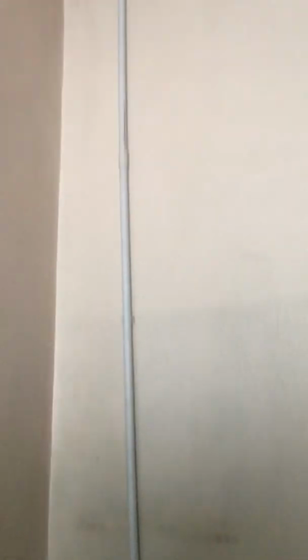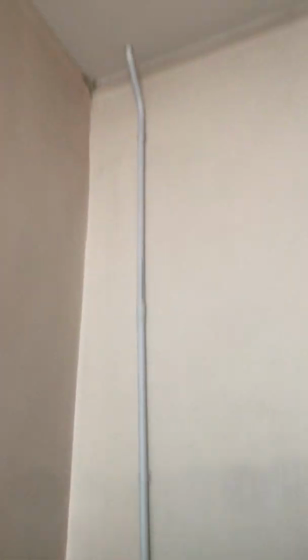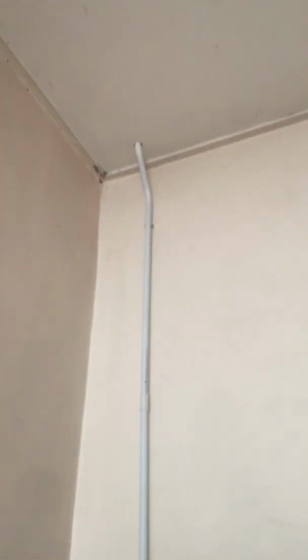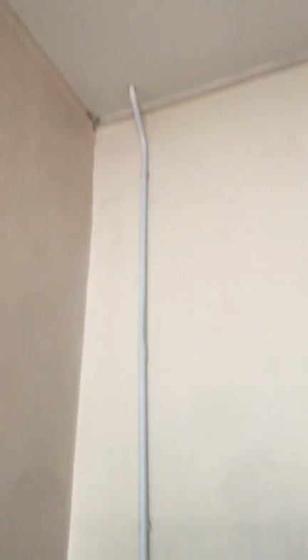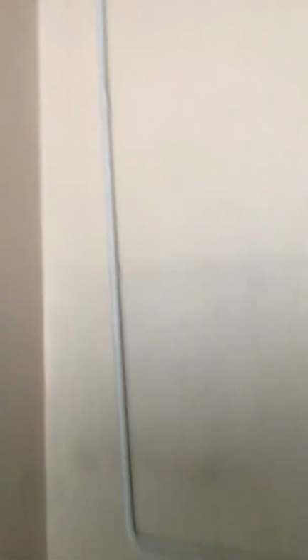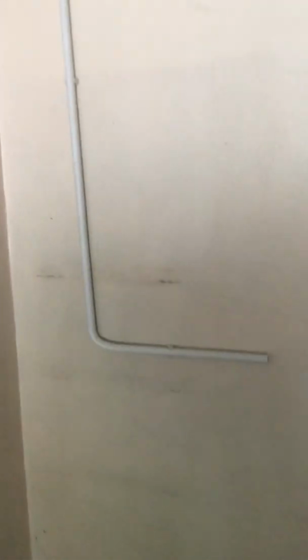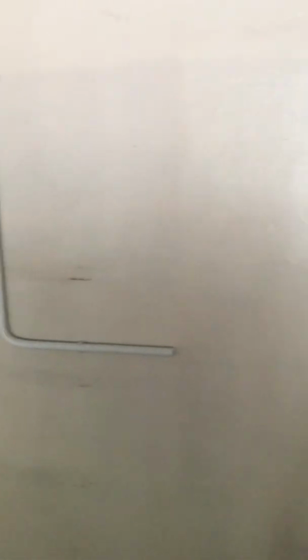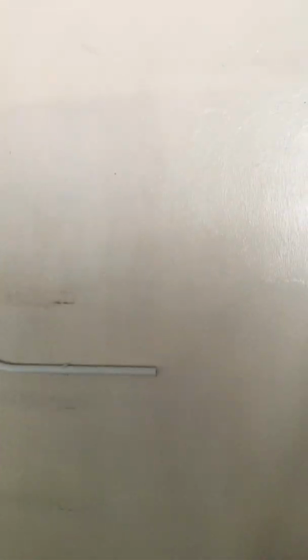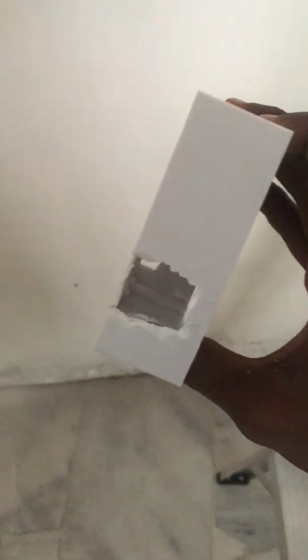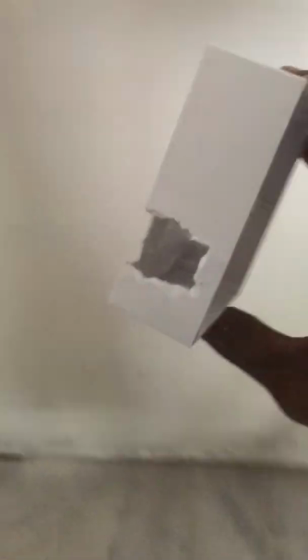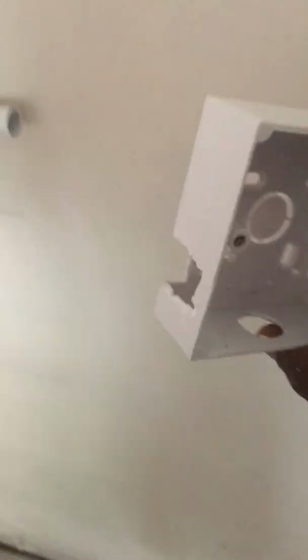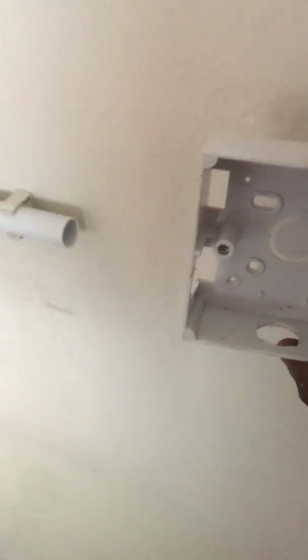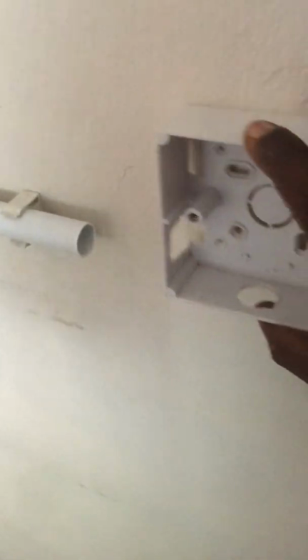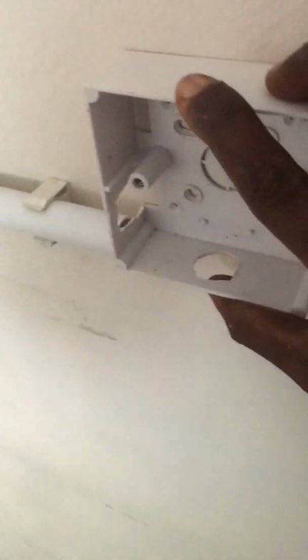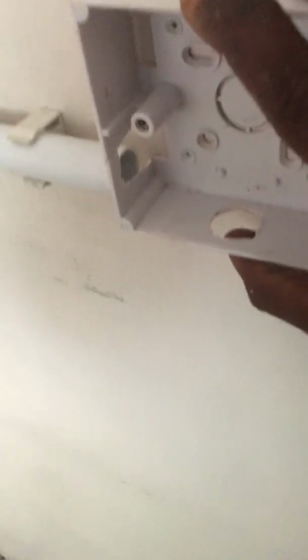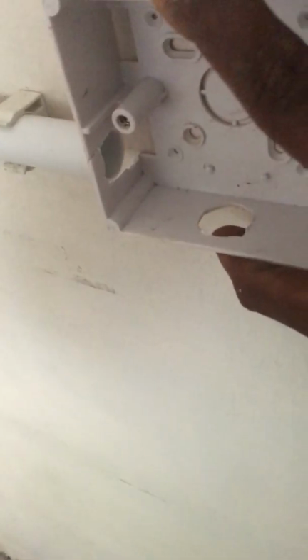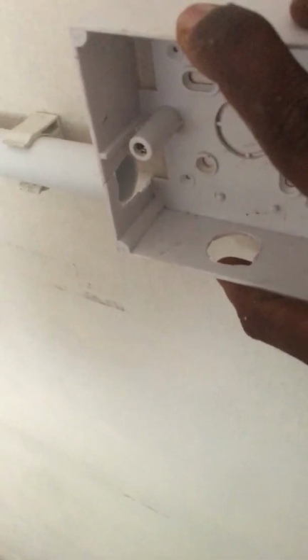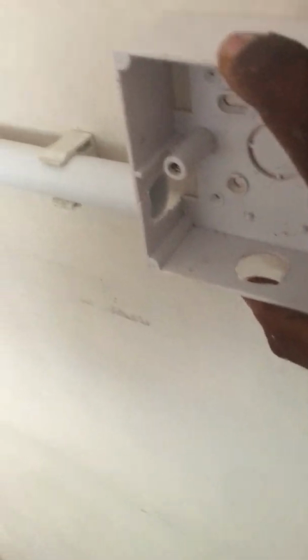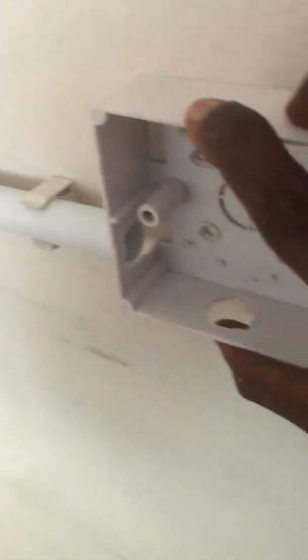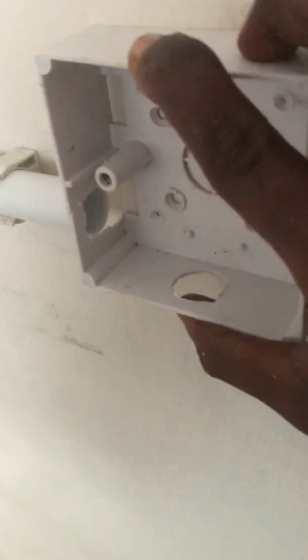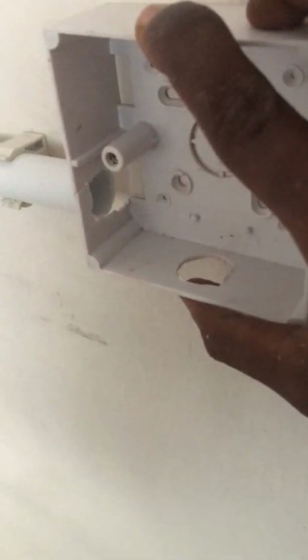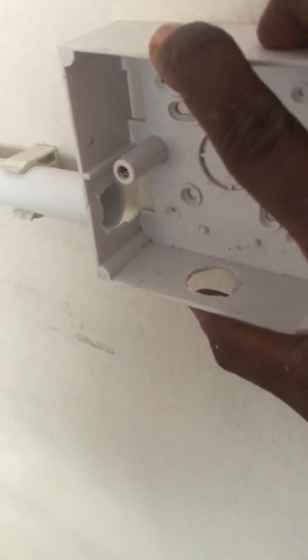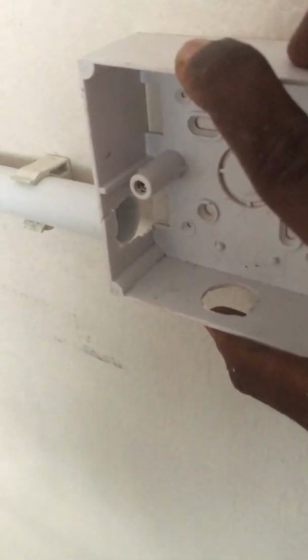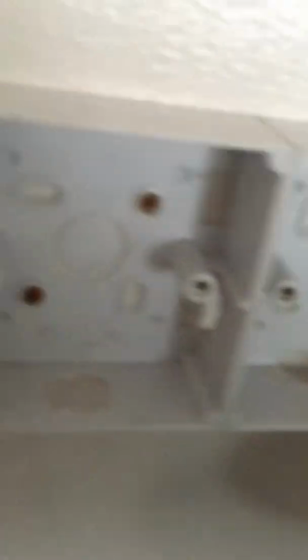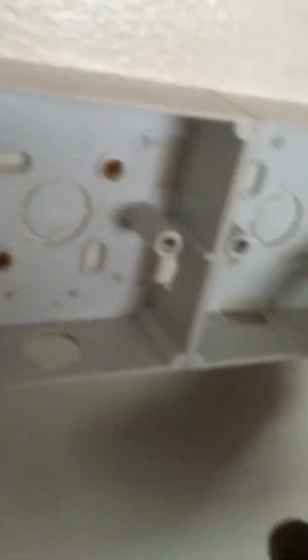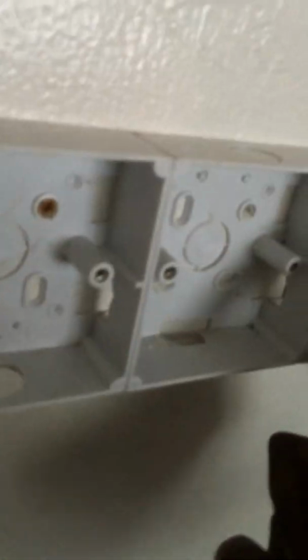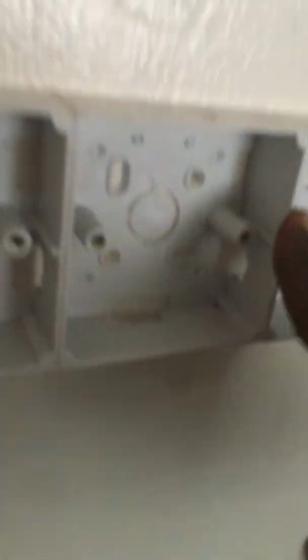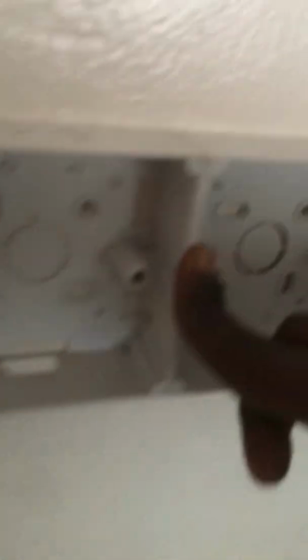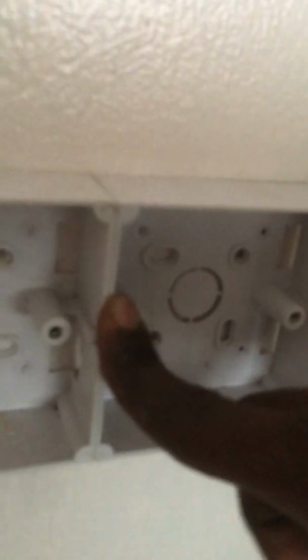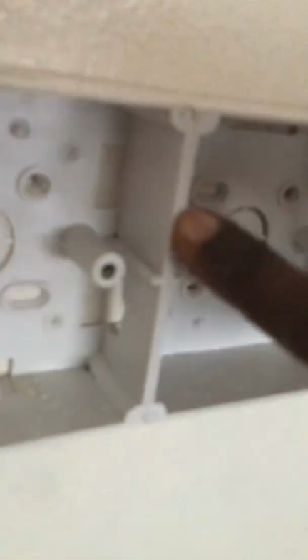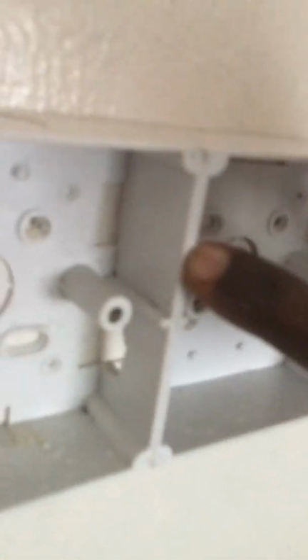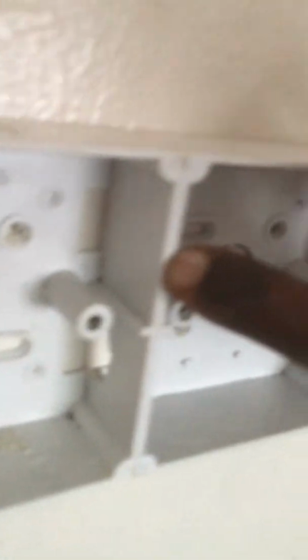Clip it to make it nice and neat. I've already made a hole for the socket base so the wire can get through easily. Feed the wire inside the socket base and mark all the socket base positions to install on the wall.